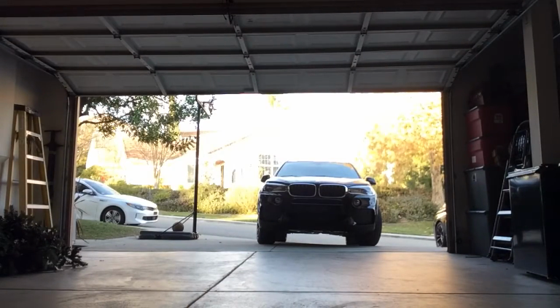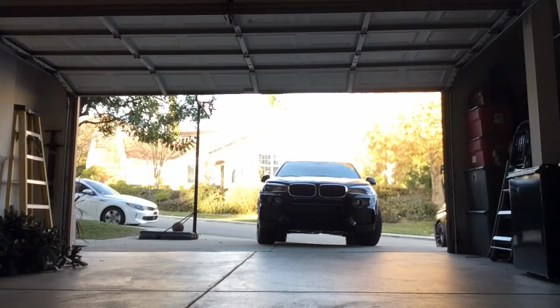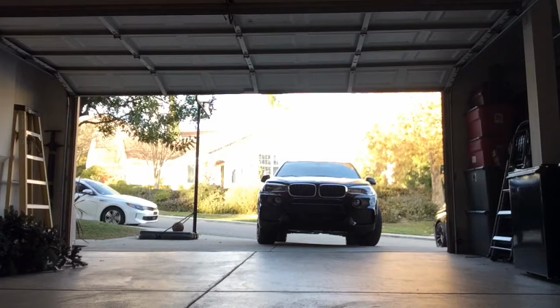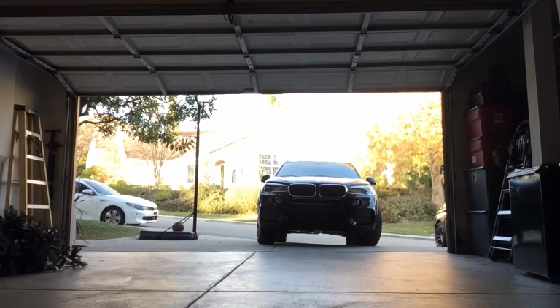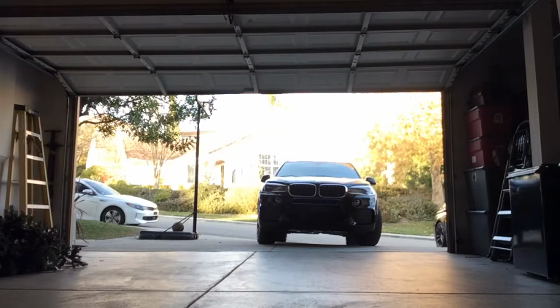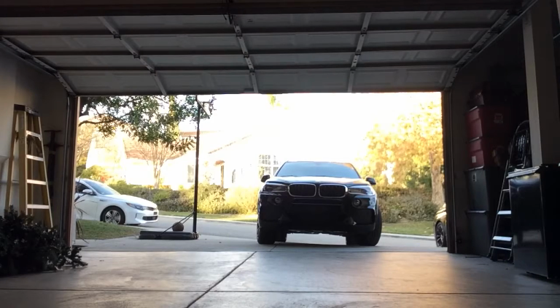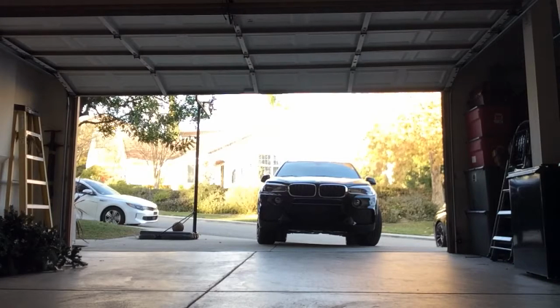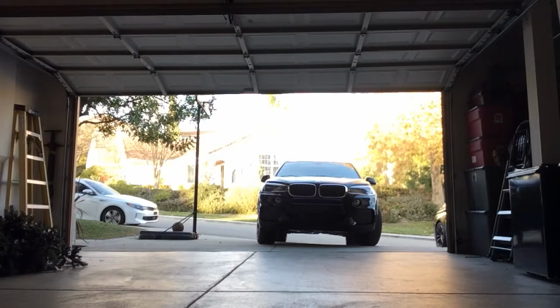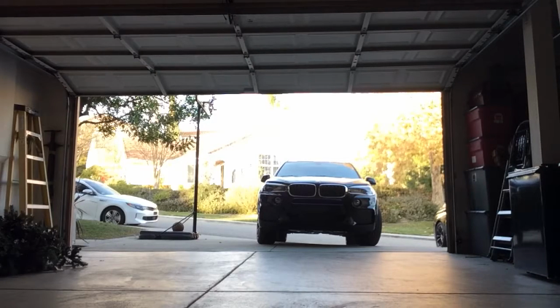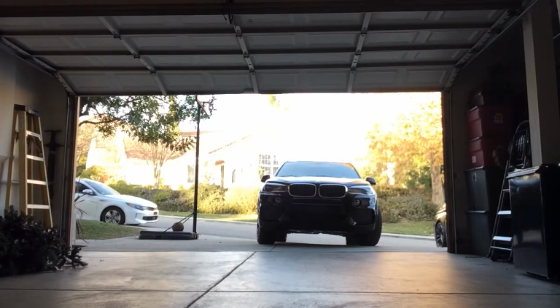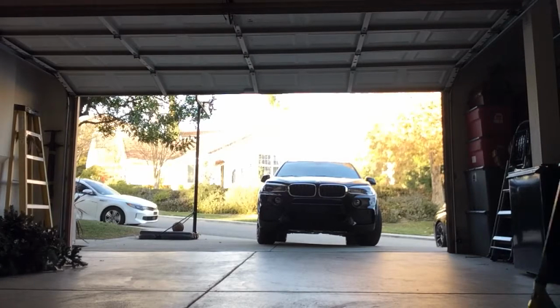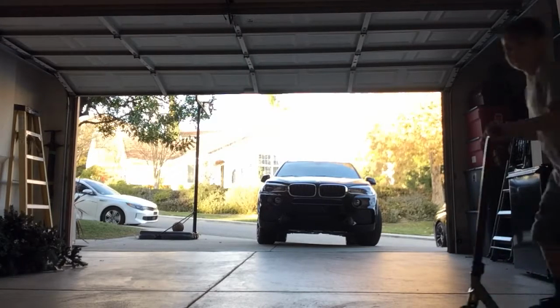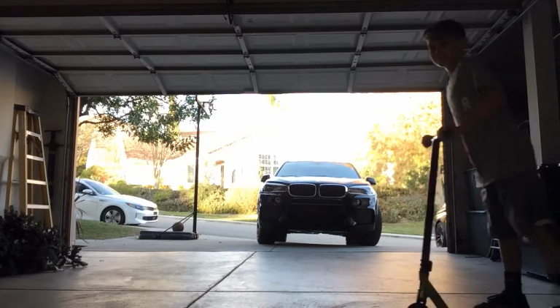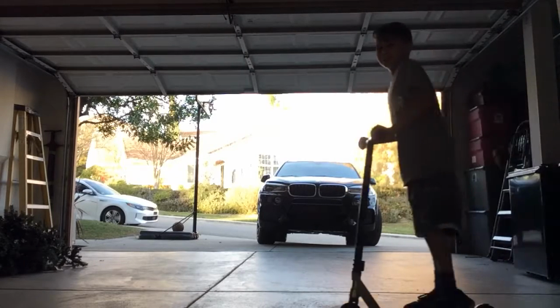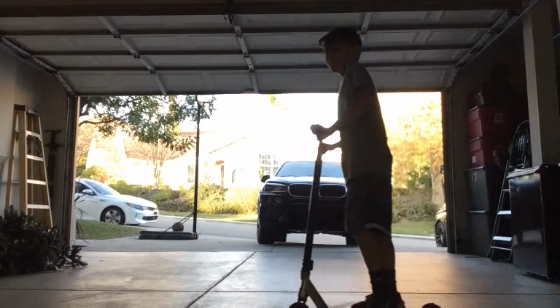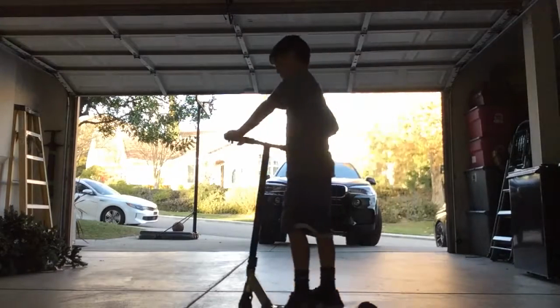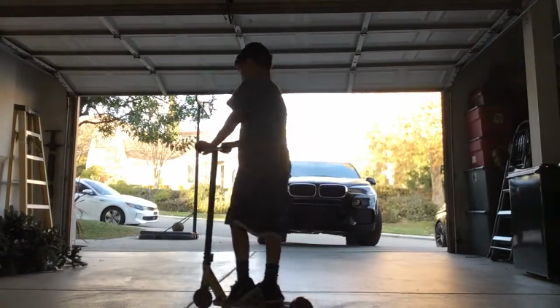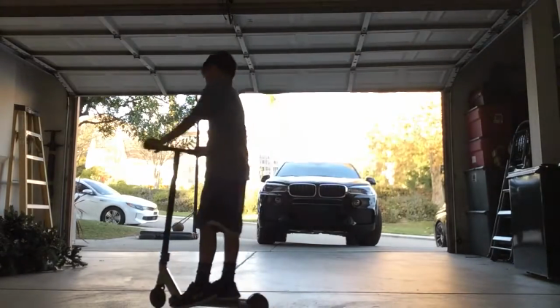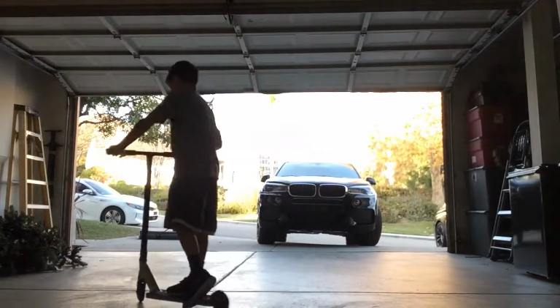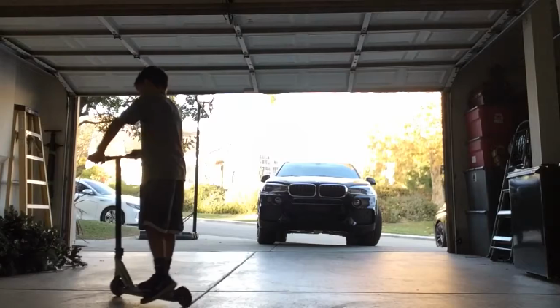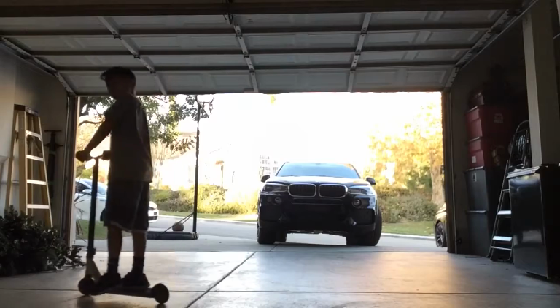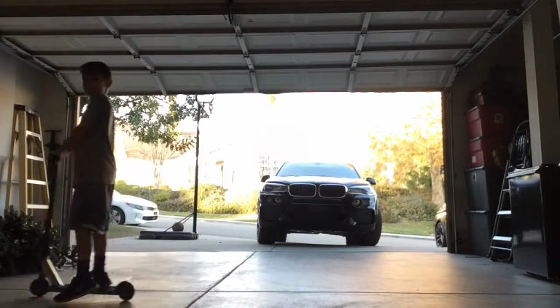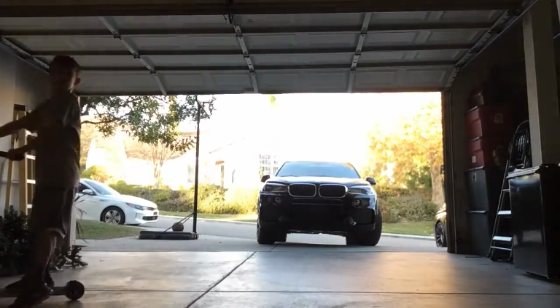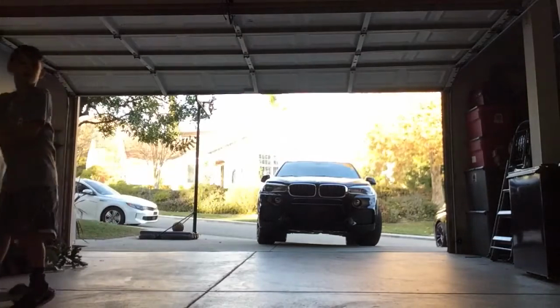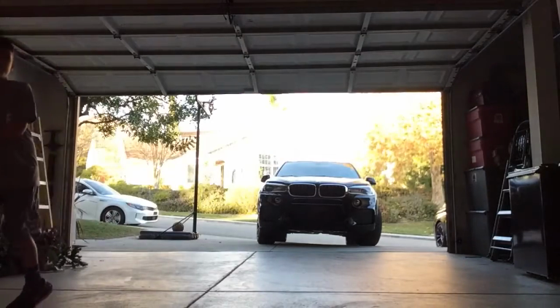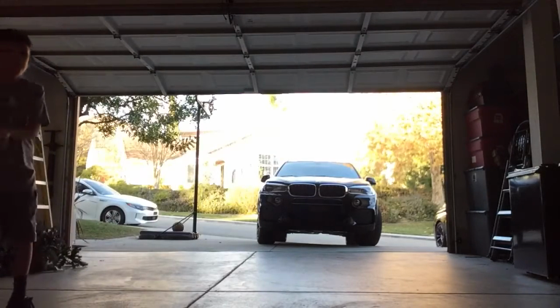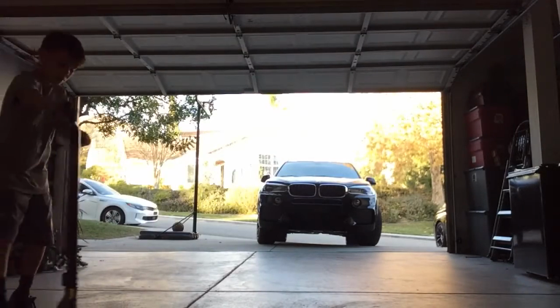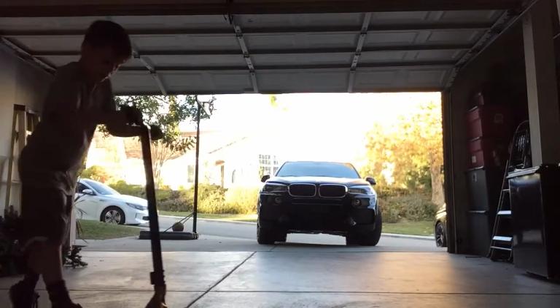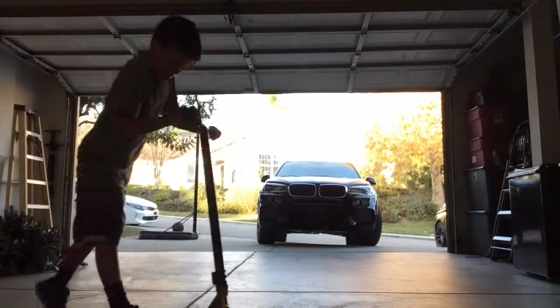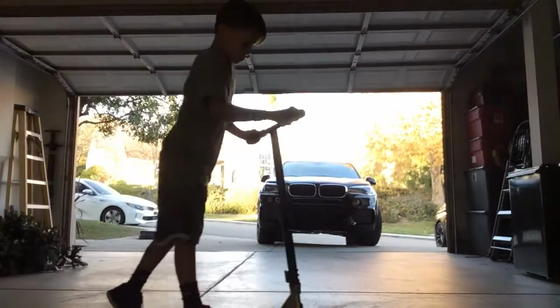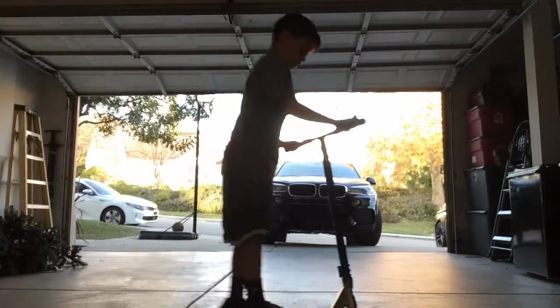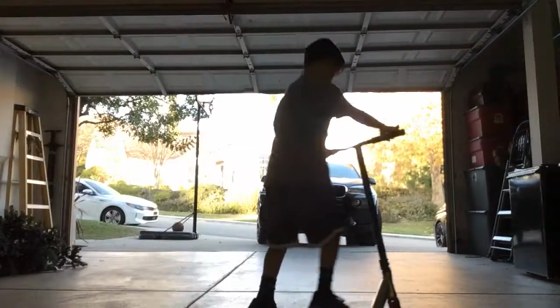I'm going to keep this clip for another video, so stay tuned. I'm going to teach you how to do a back wheelie — and if you can't do a back wheelie, I'll teach you another way.